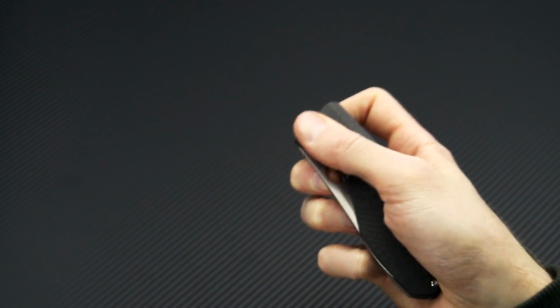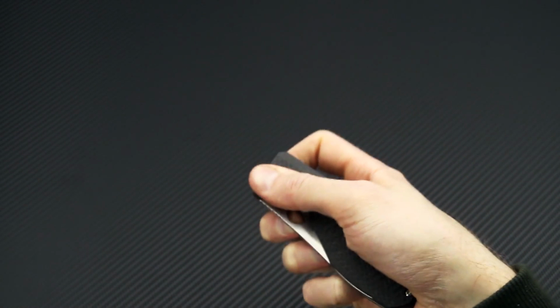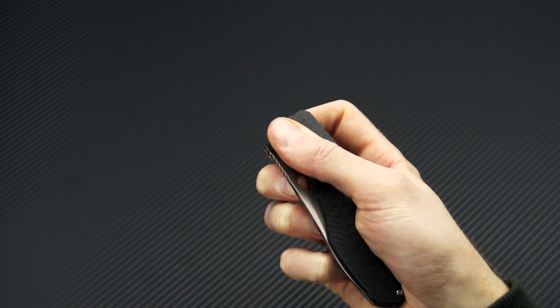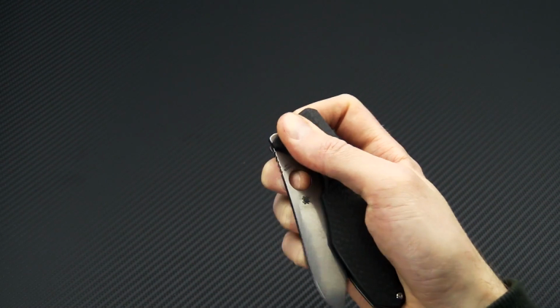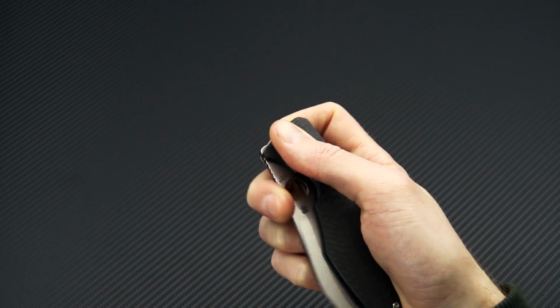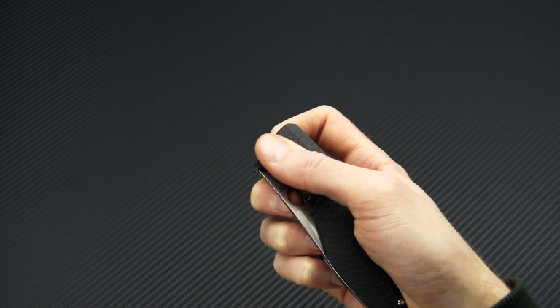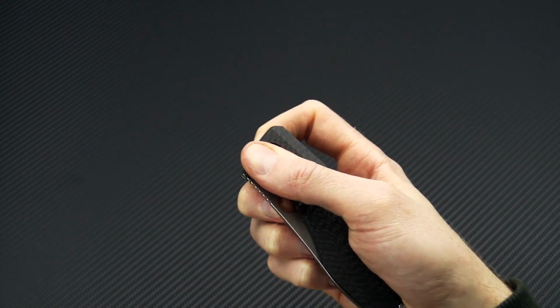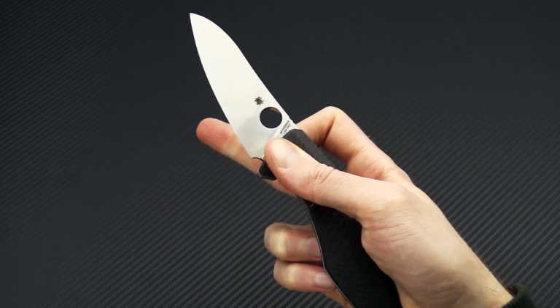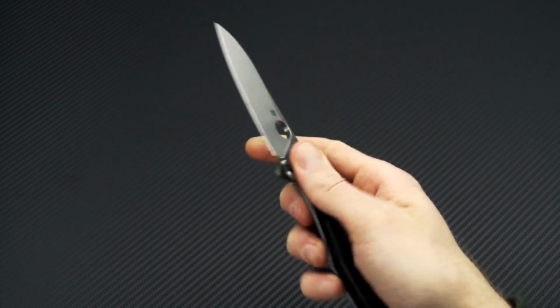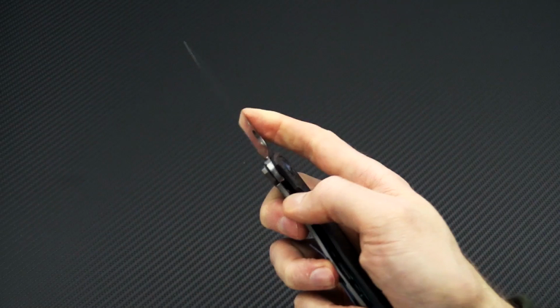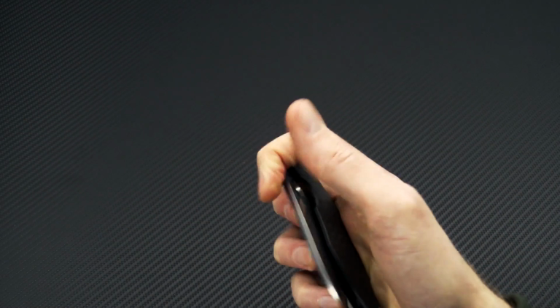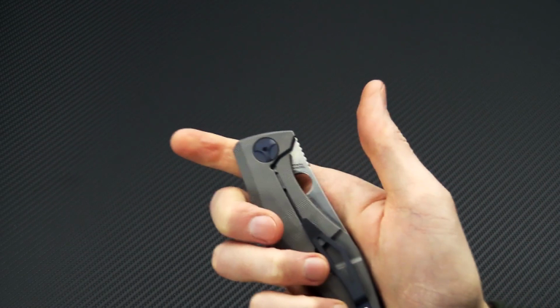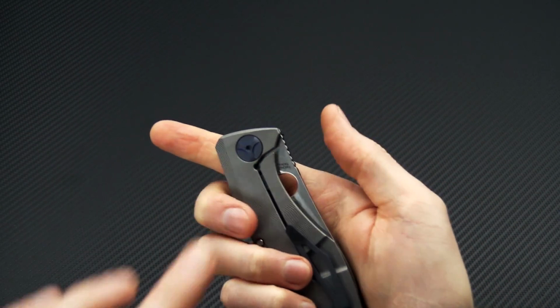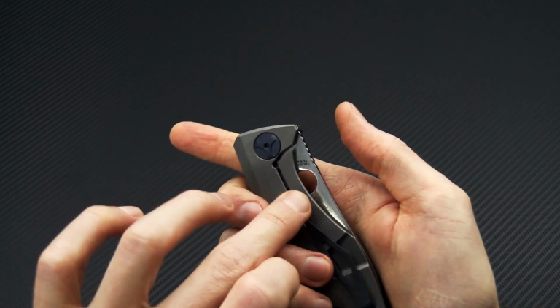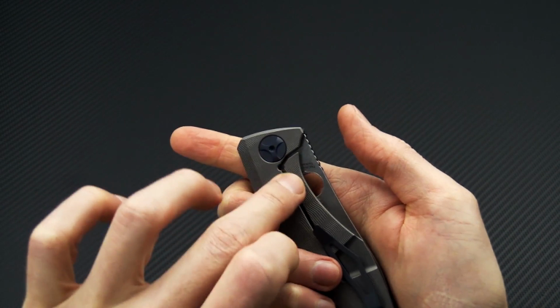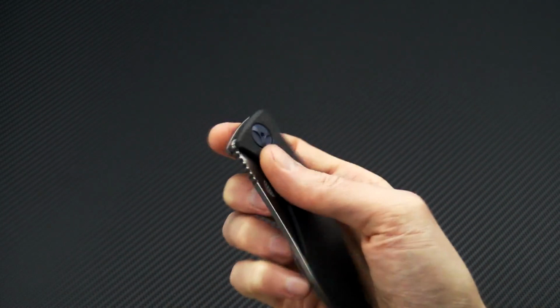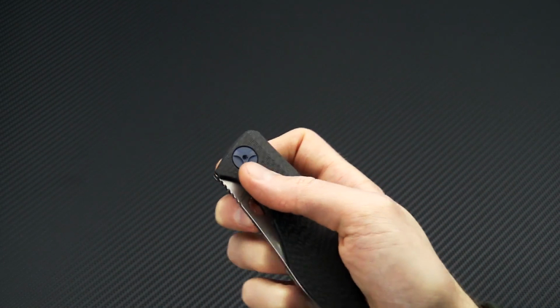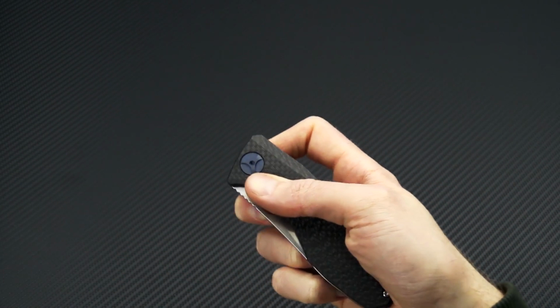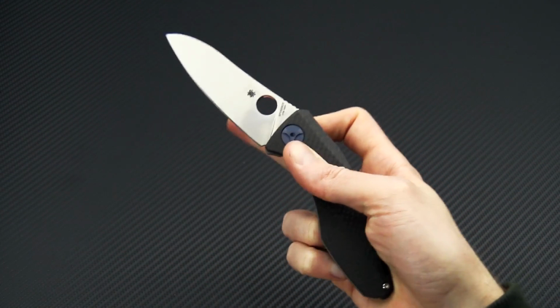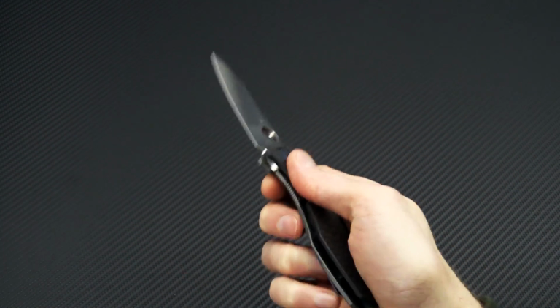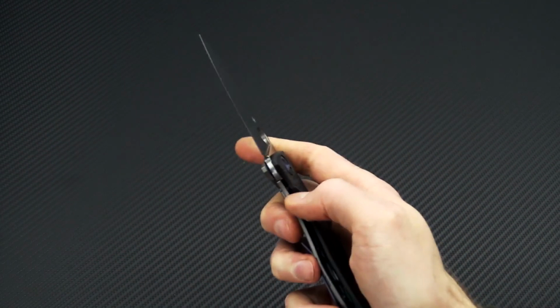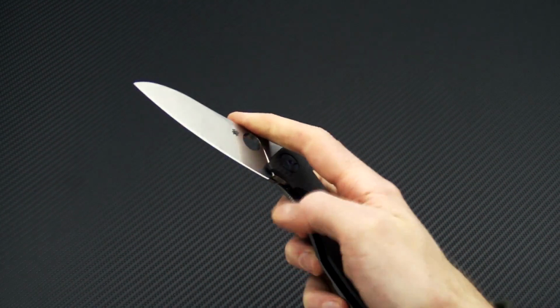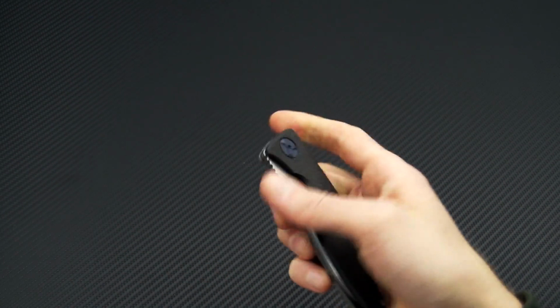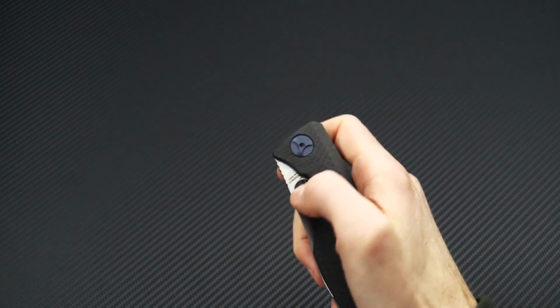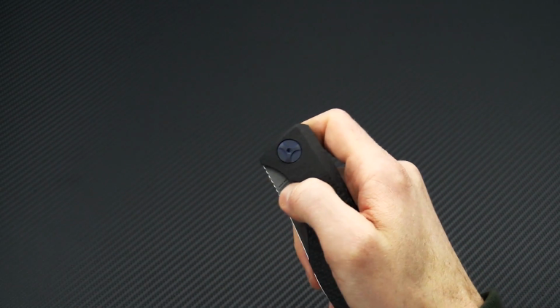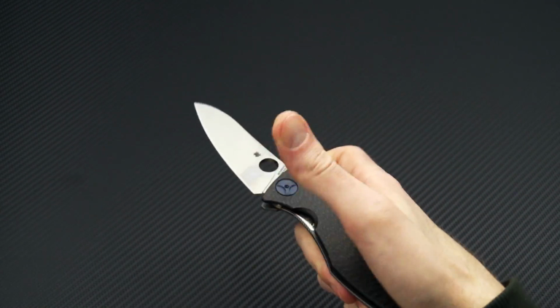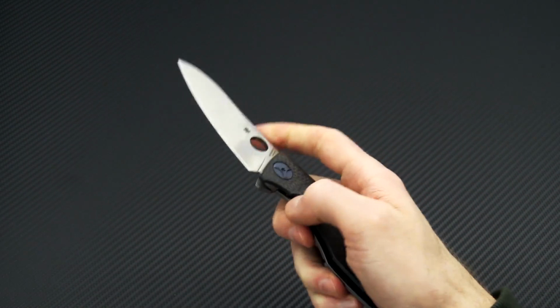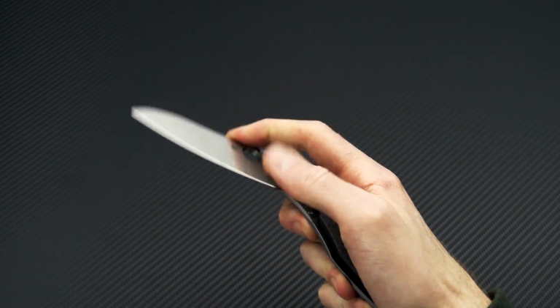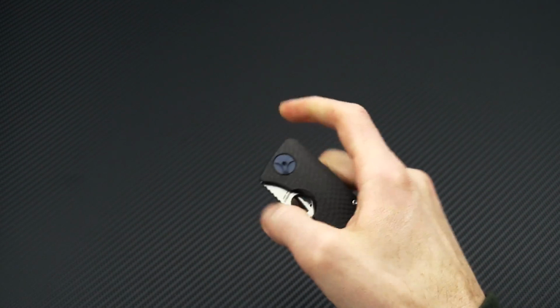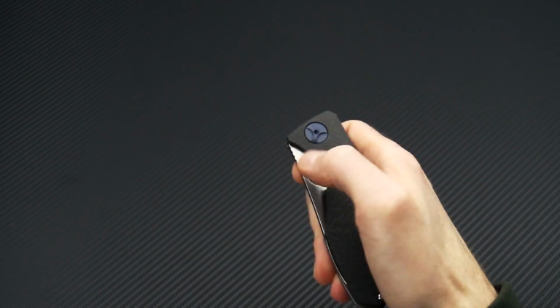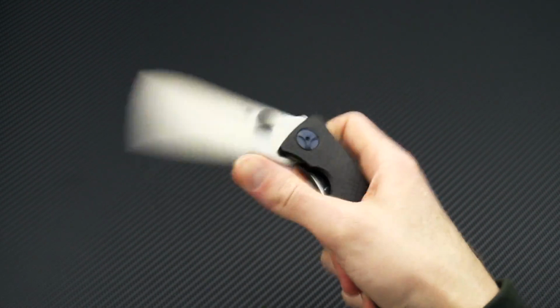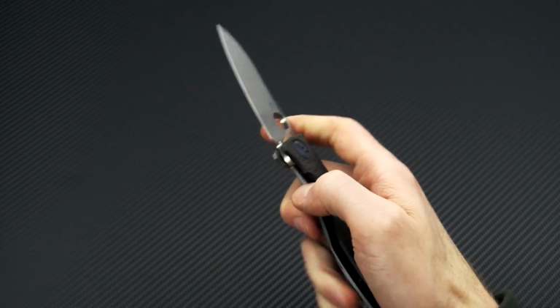You can deploy the knife with a middle finger flick — it is a little tight because of the frame lock there, but you can get that done. It deploys very nicely with the traditional thumb deployment.